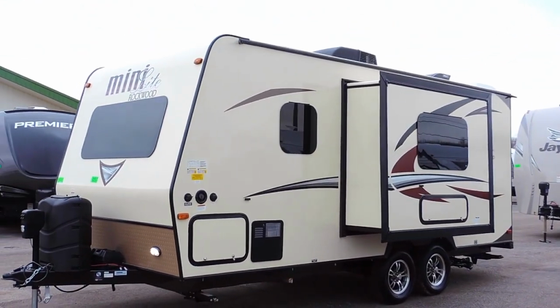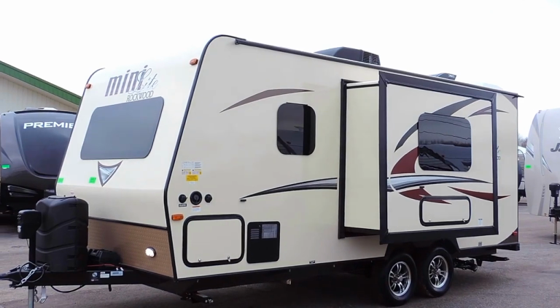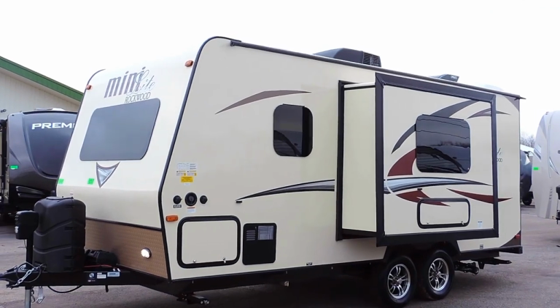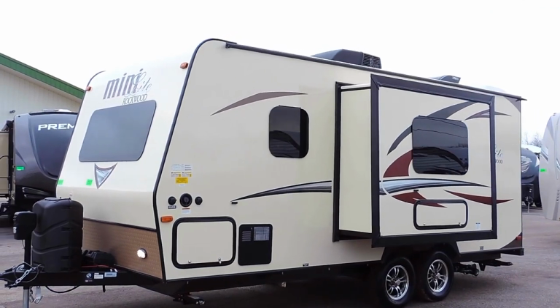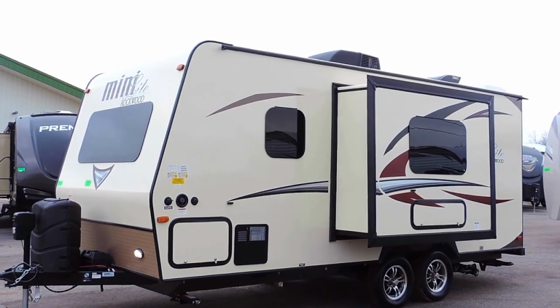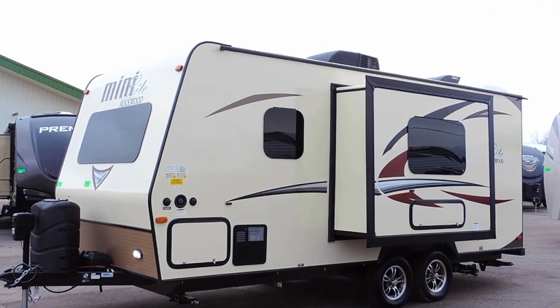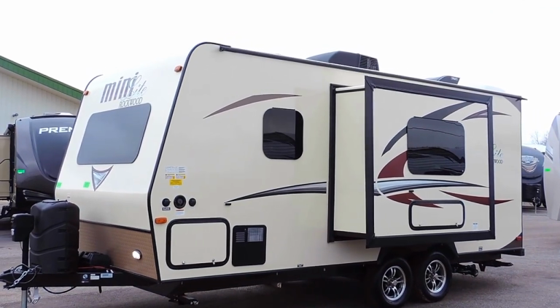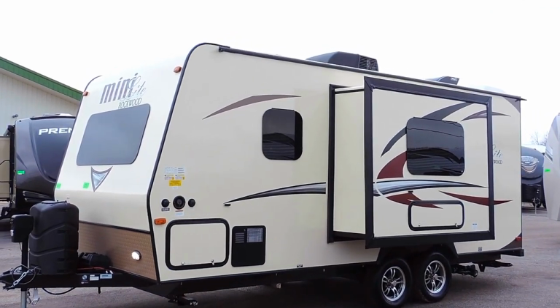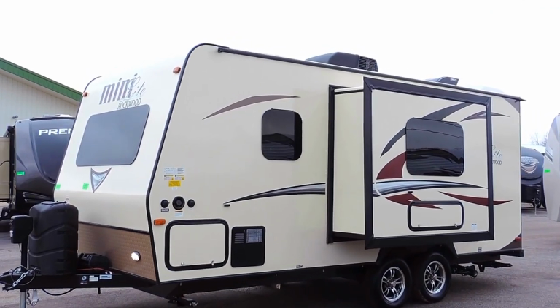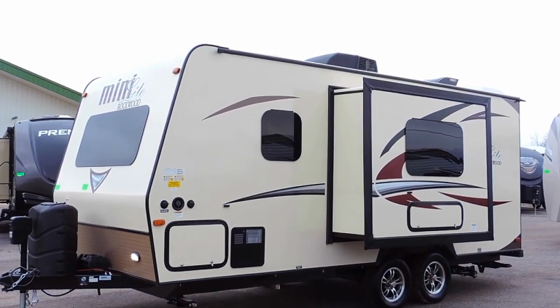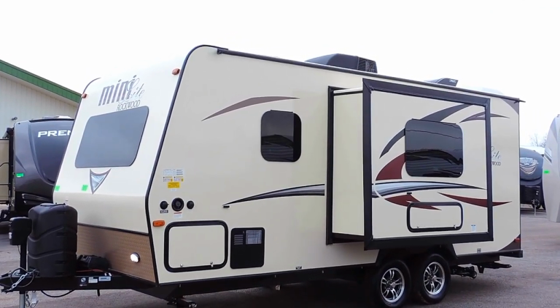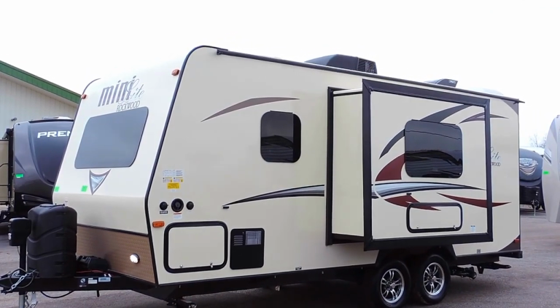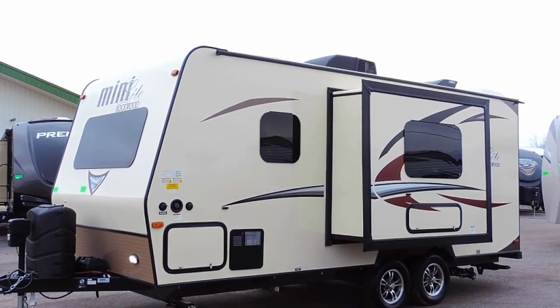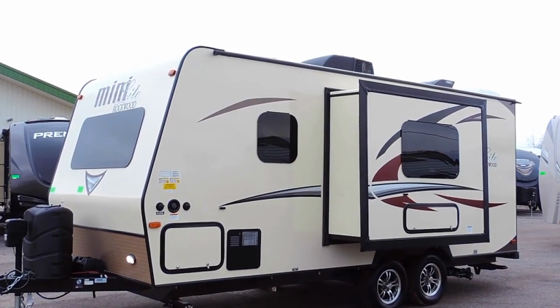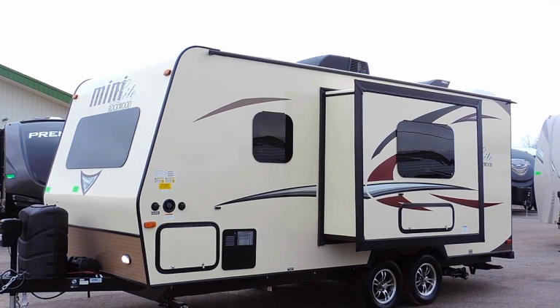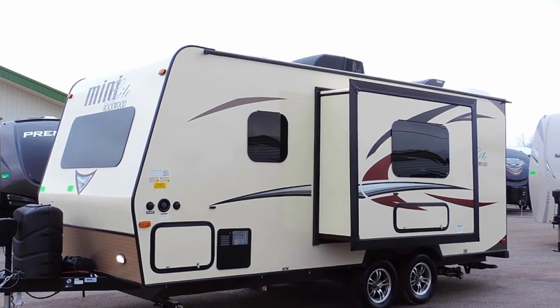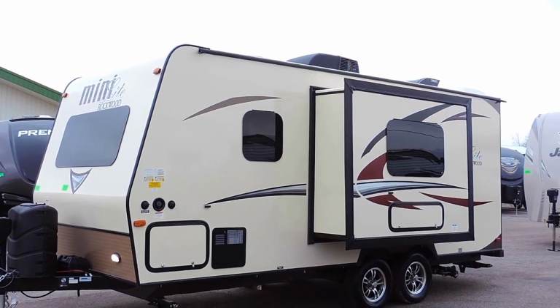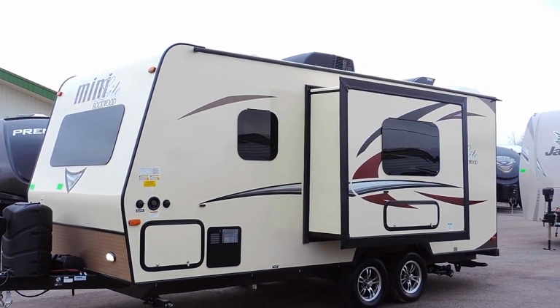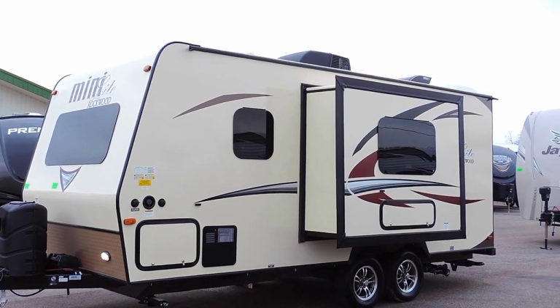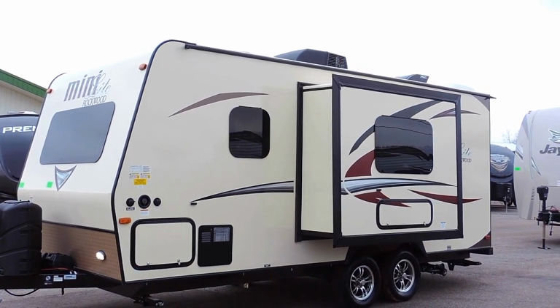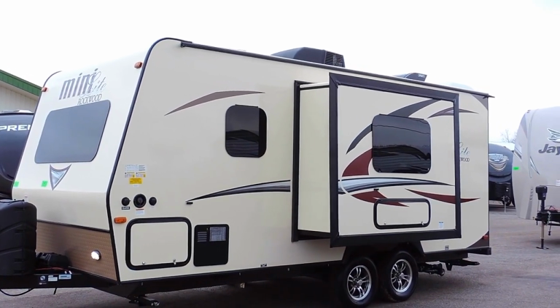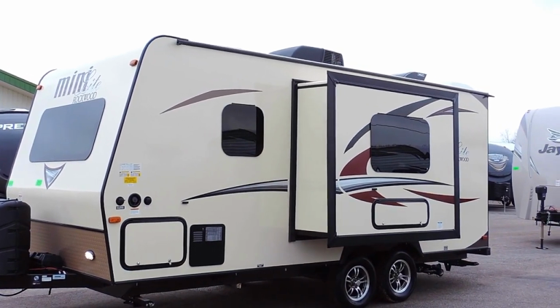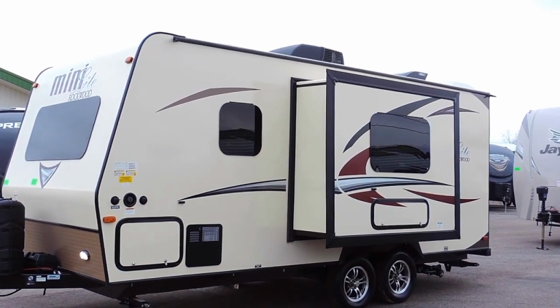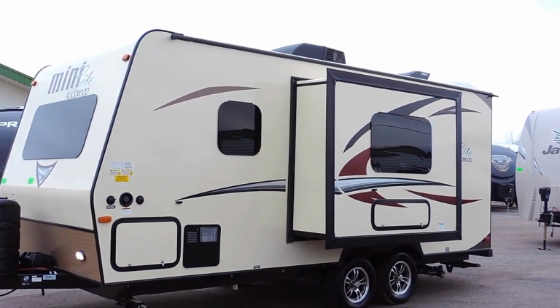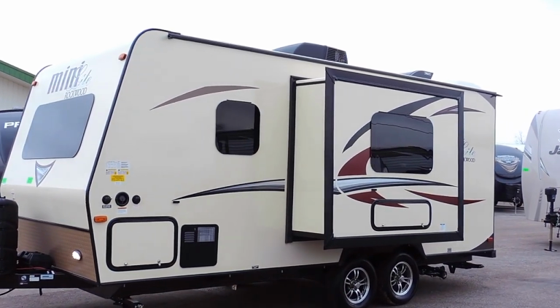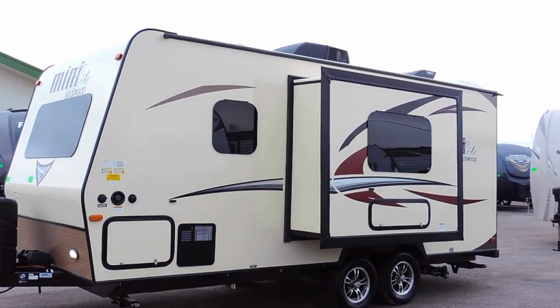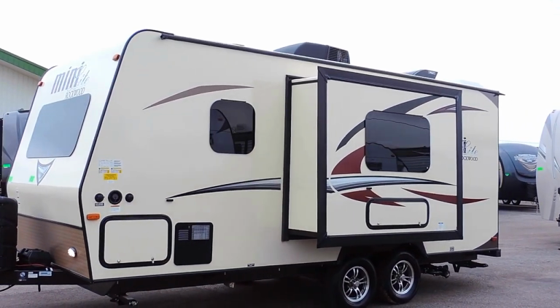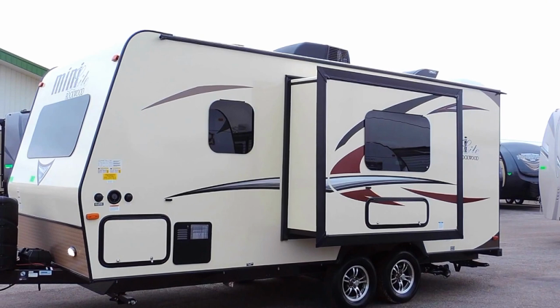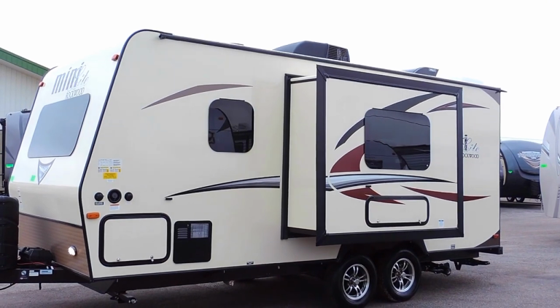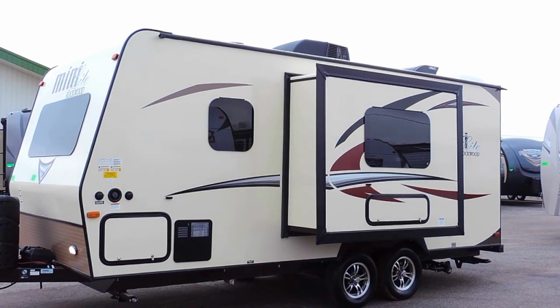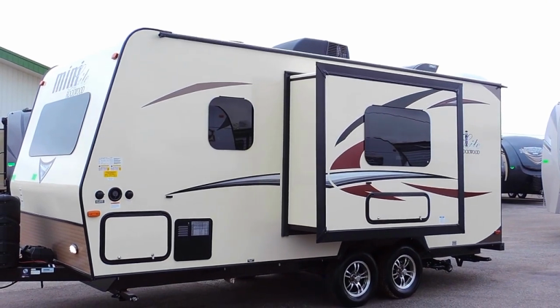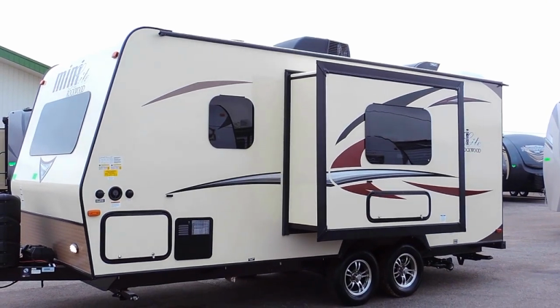This trailer has an aluminum cage construction, vacuum-bonded walls, frameless windows, and an oyster-colored exterior. It's got a 6-gallon auto-ignition gas or electric hot water heater.